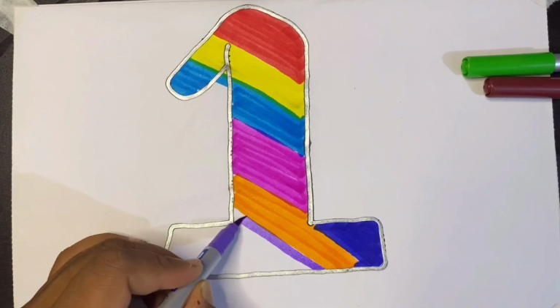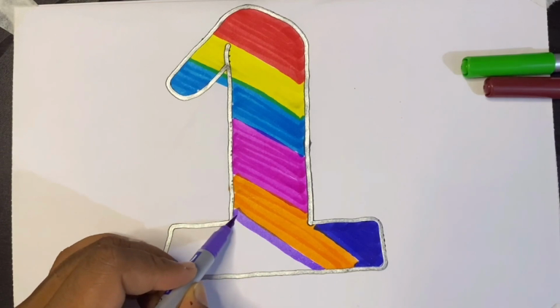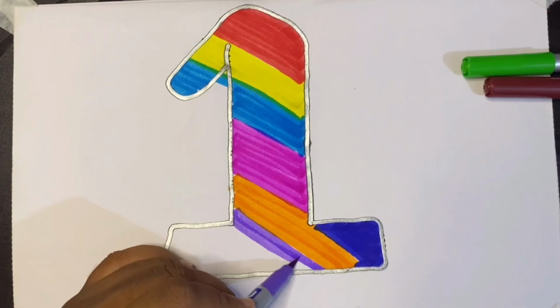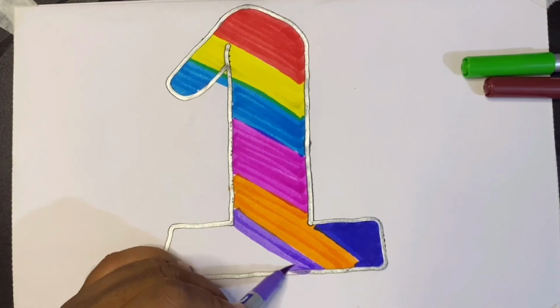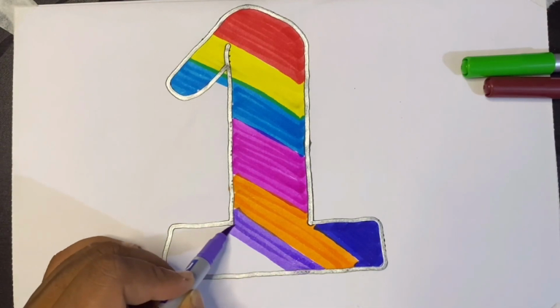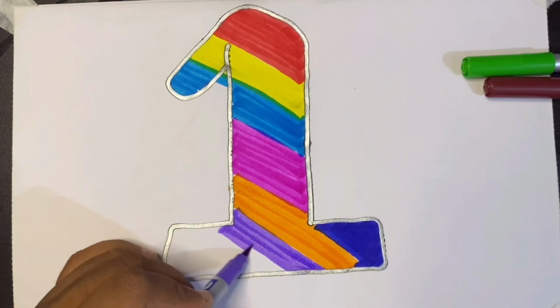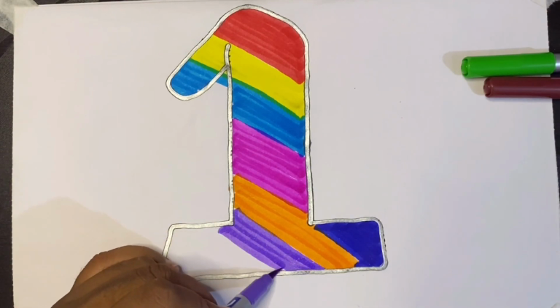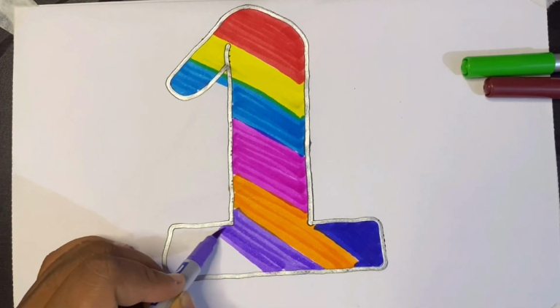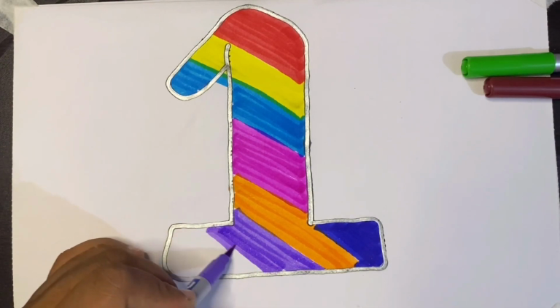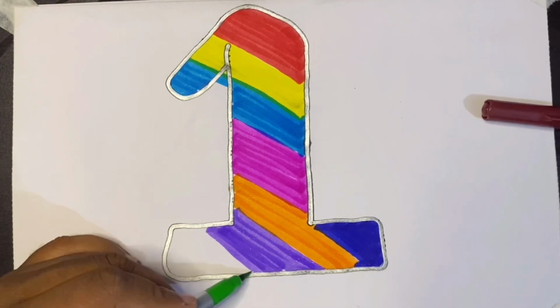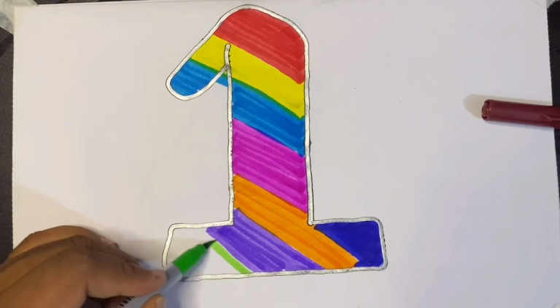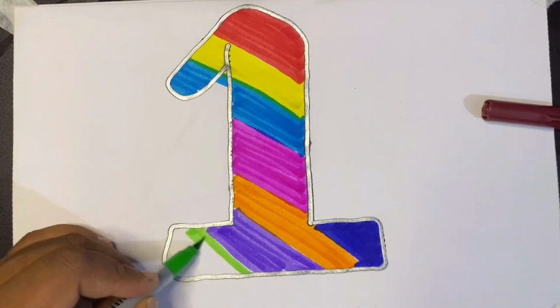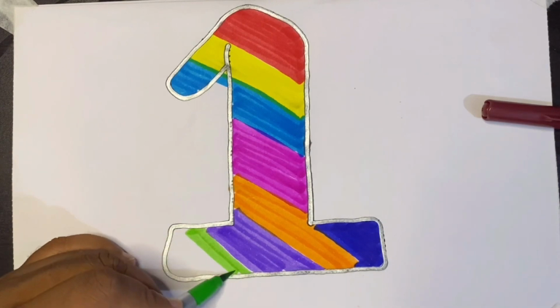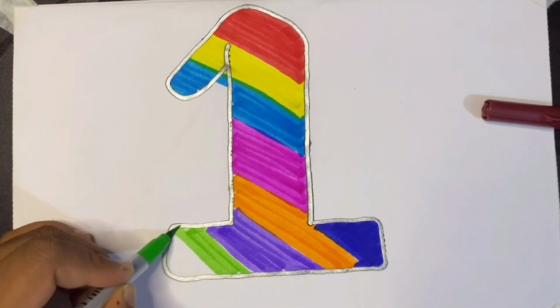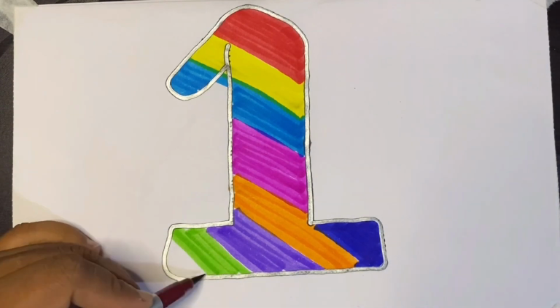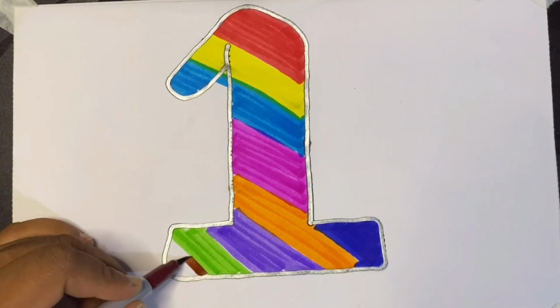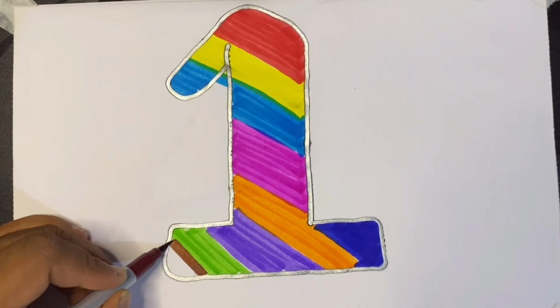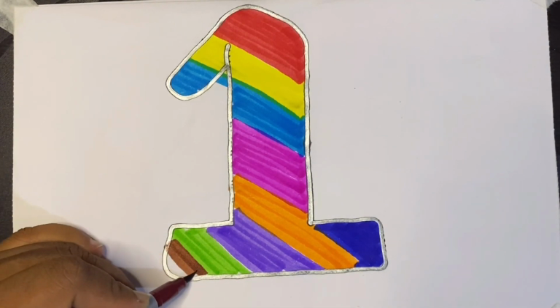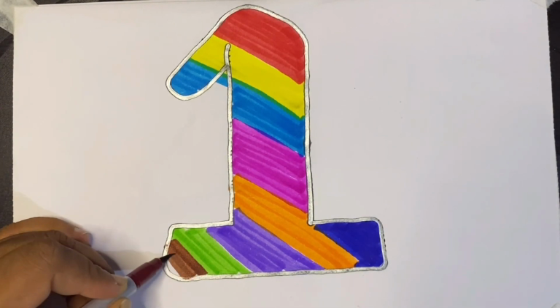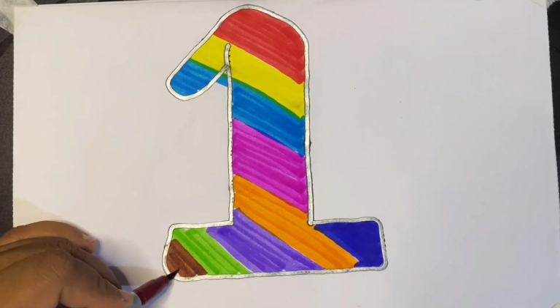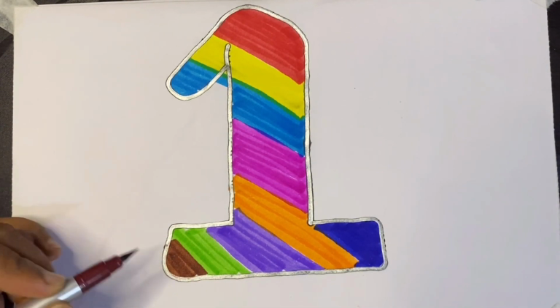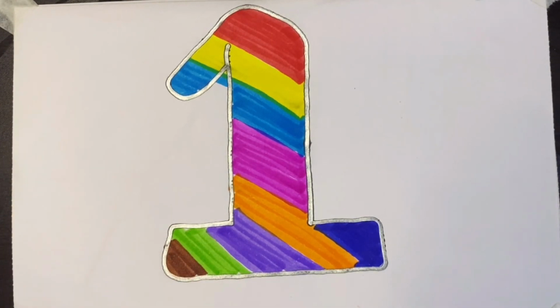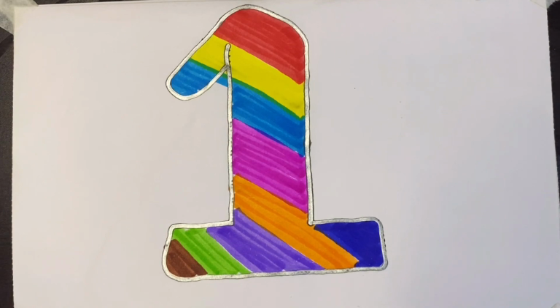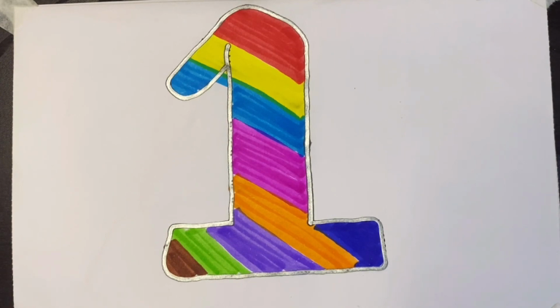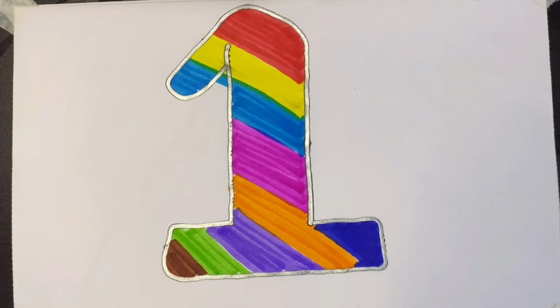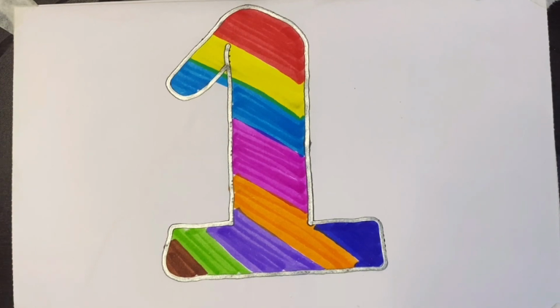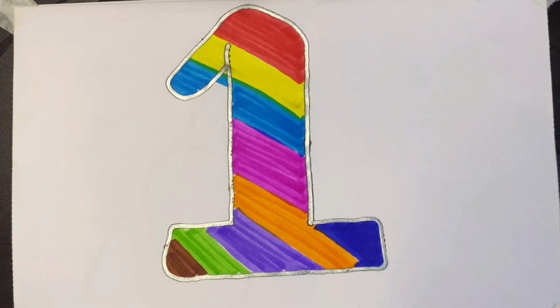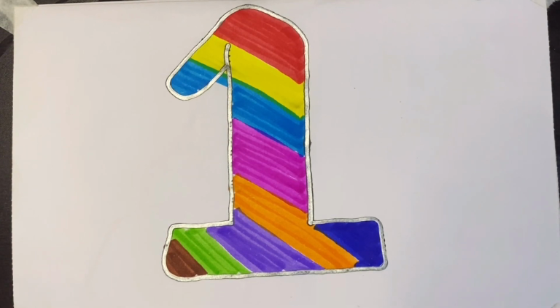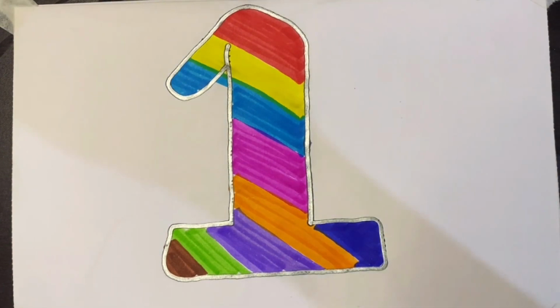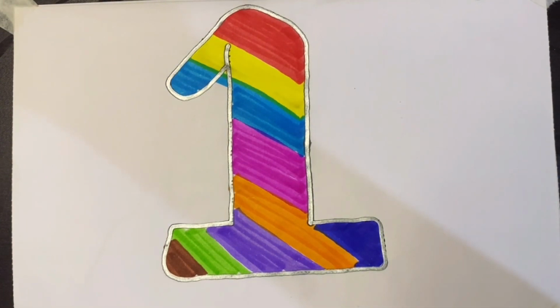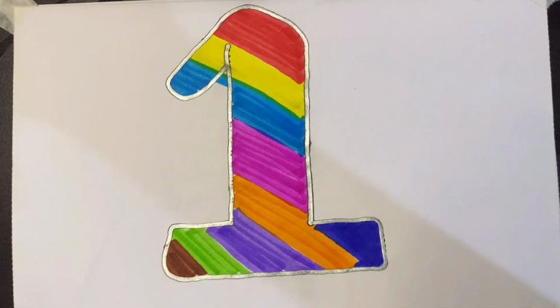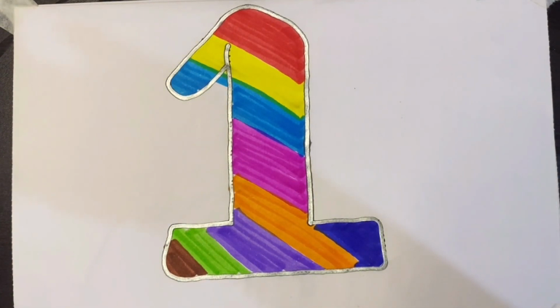This is purple color, this is green color, this is brown color. Thank you kids, thanks for watching this video. Please subscribe to this channel for more videos.